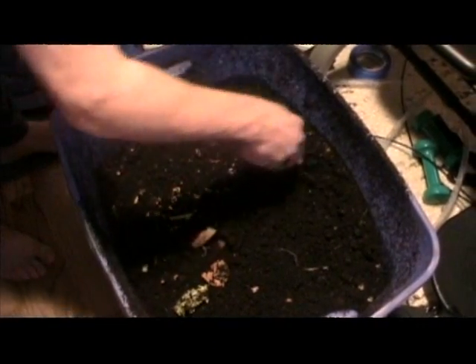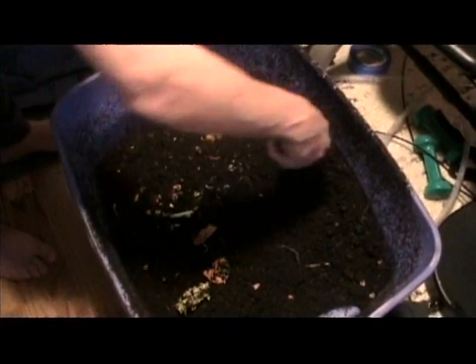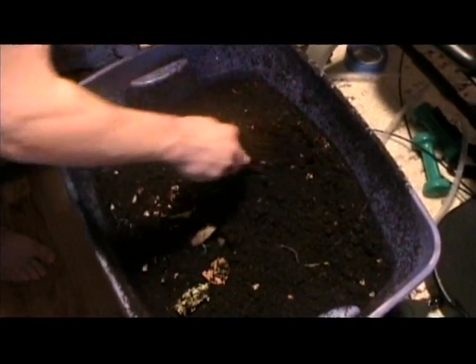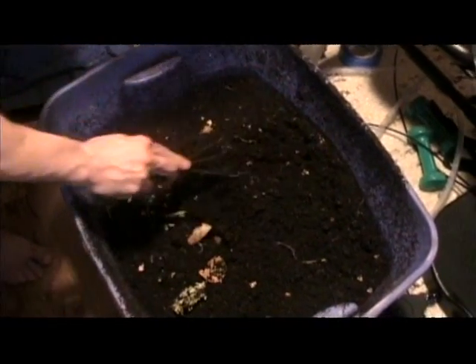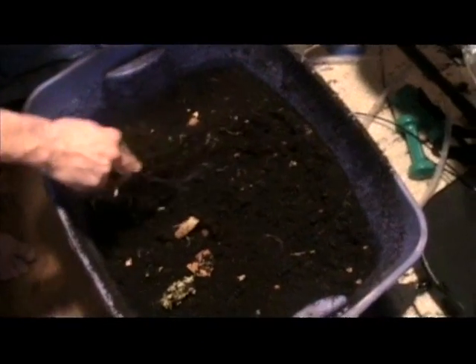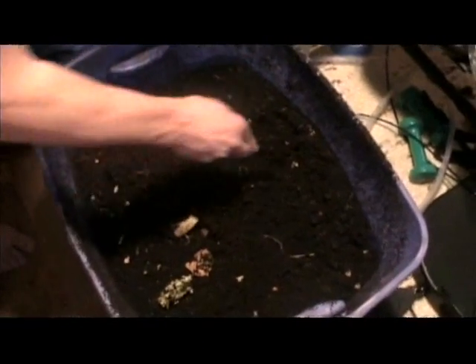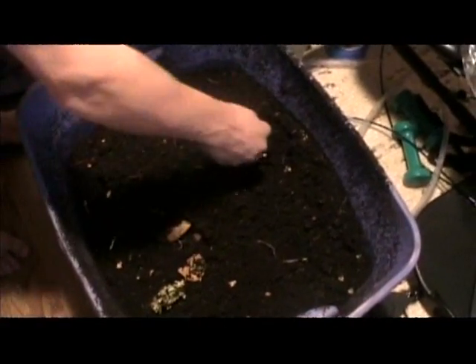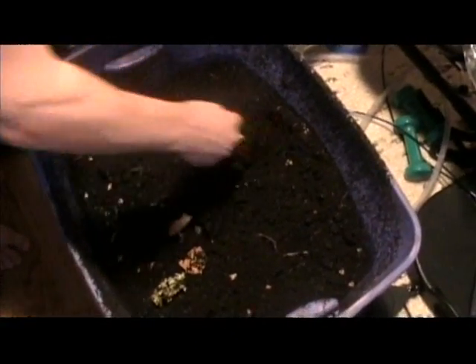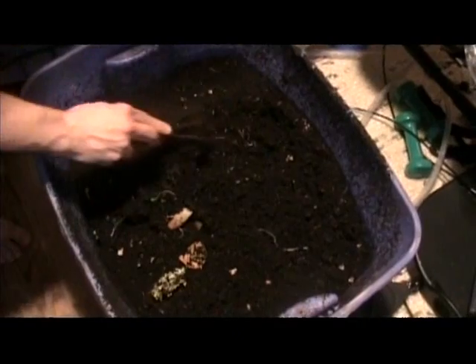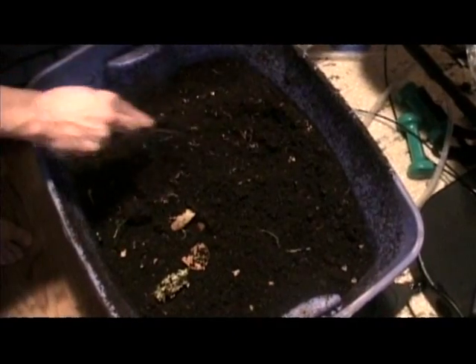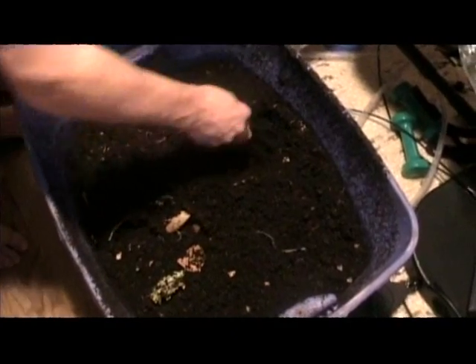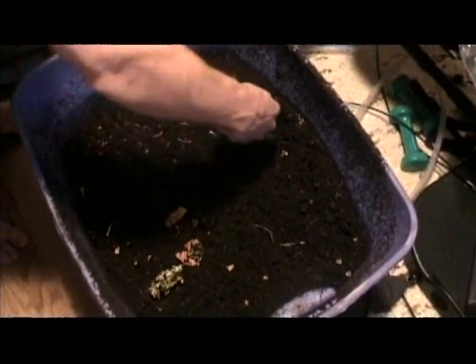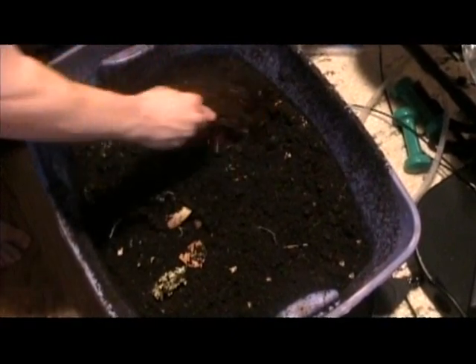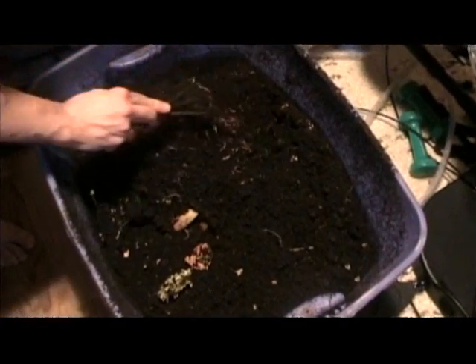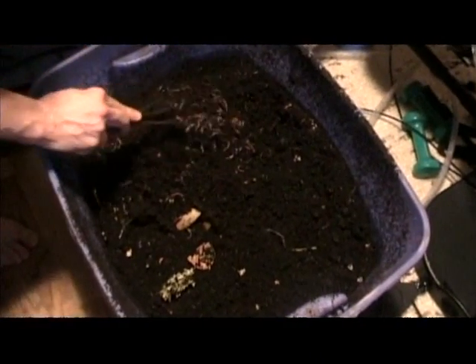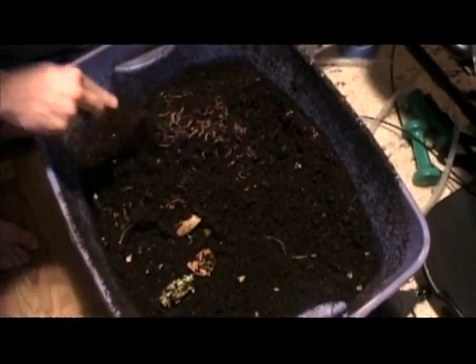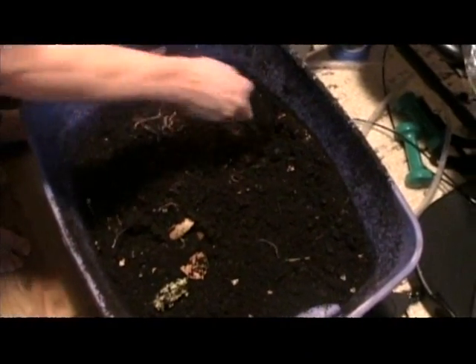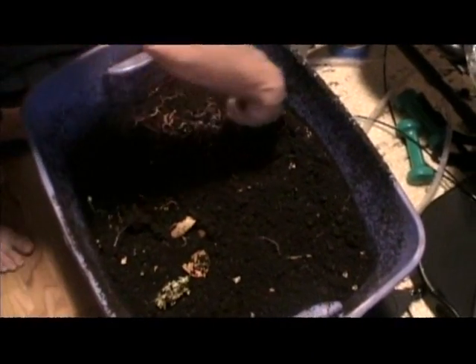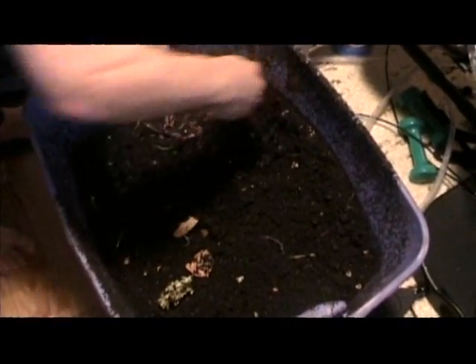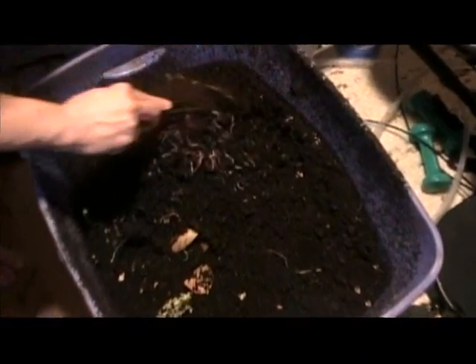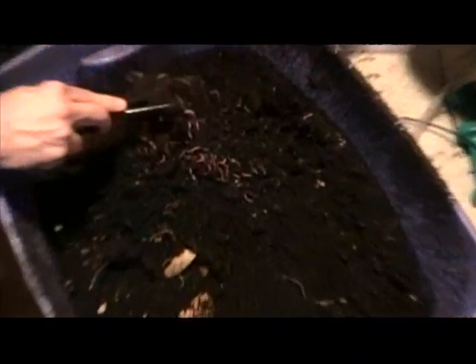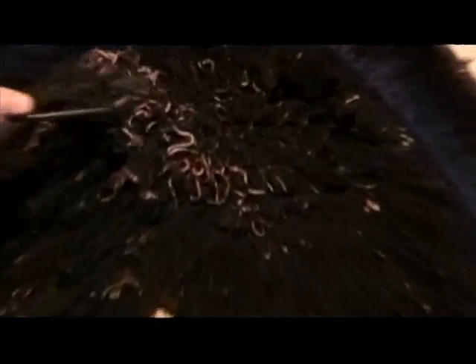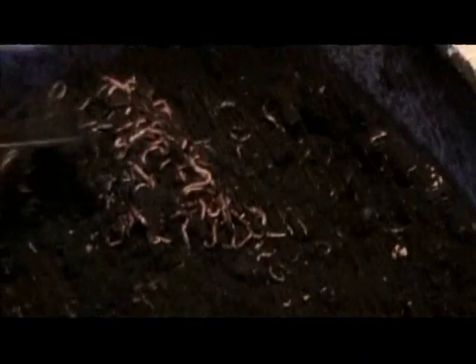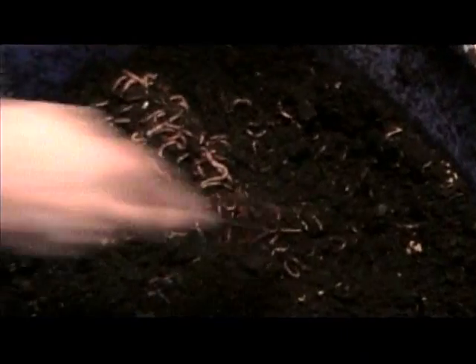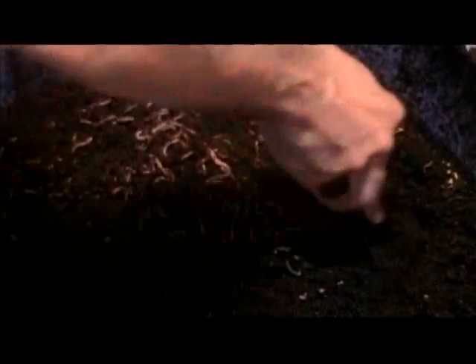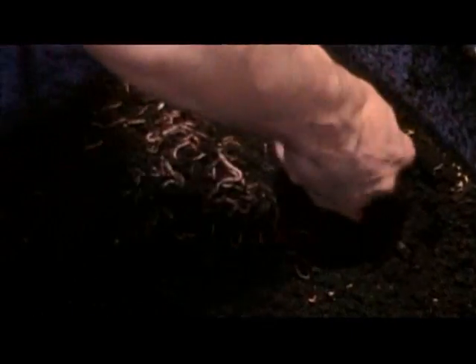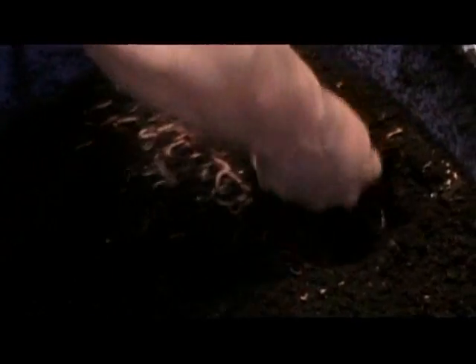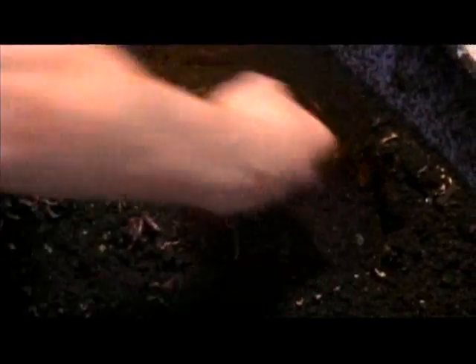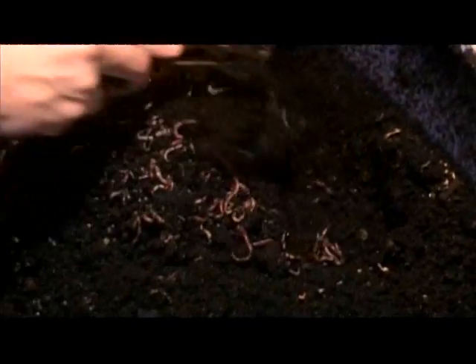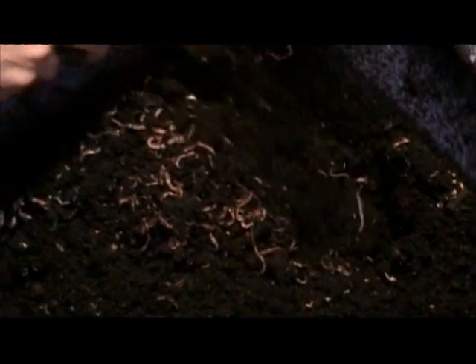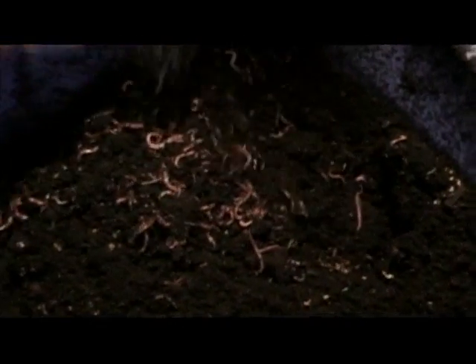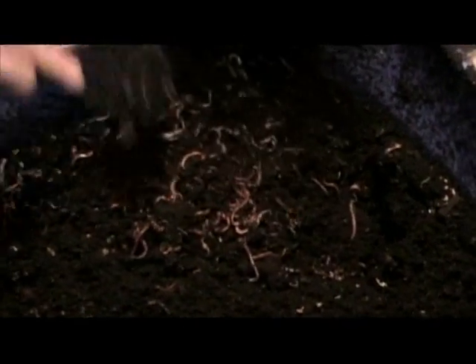I just want to show you how many worms are in here. These little red wigglers, at least you multiply fast.